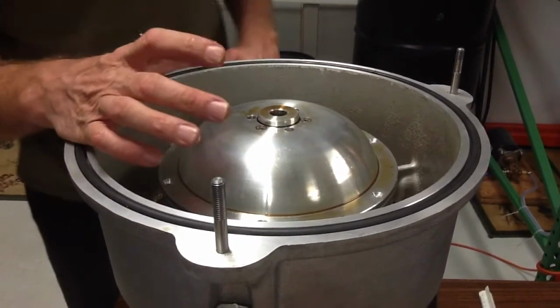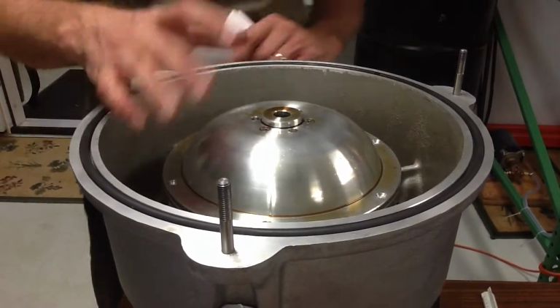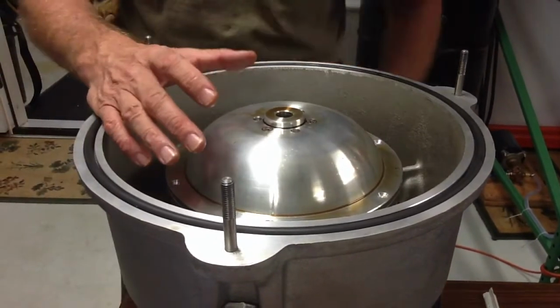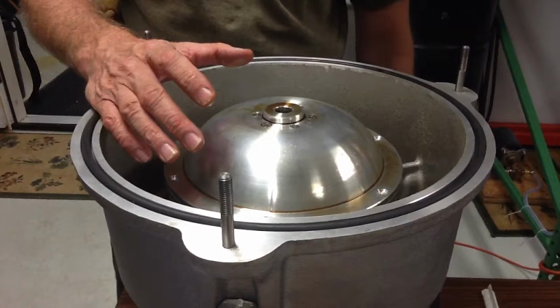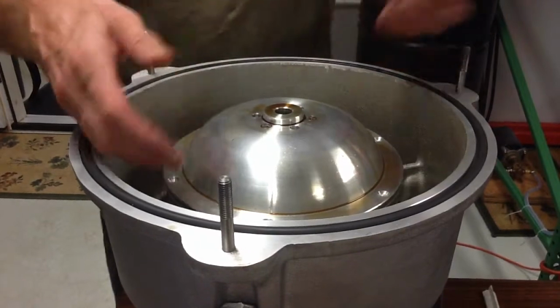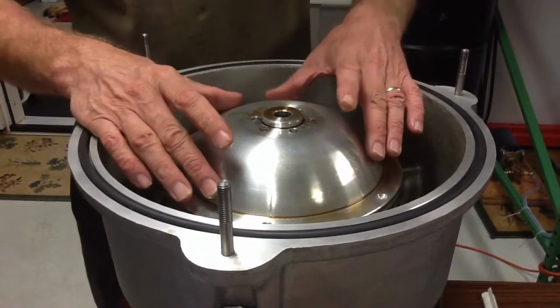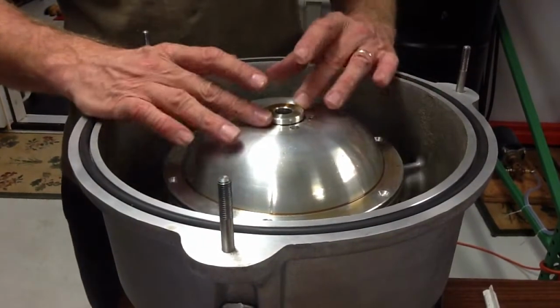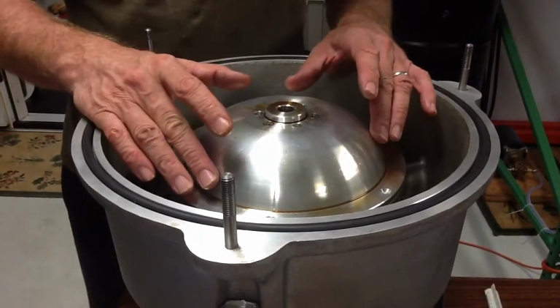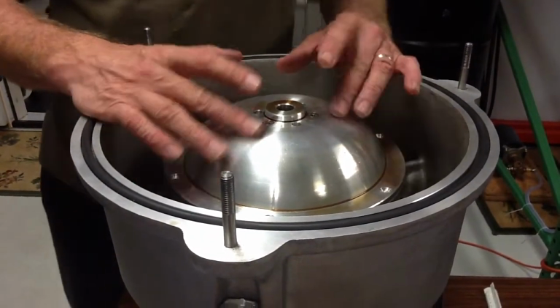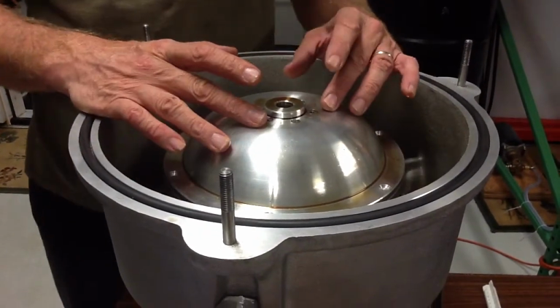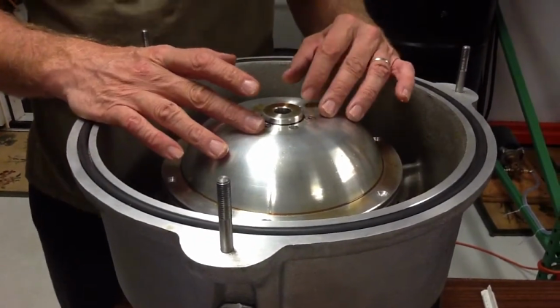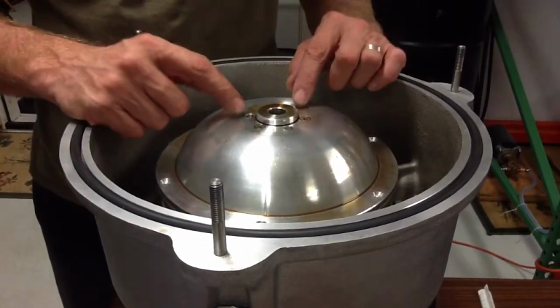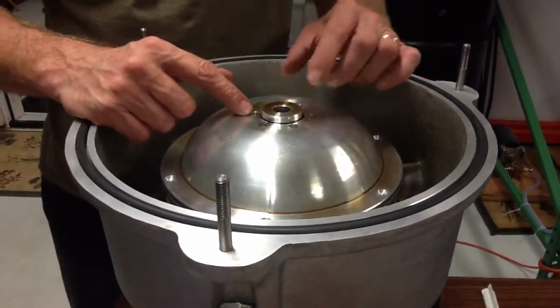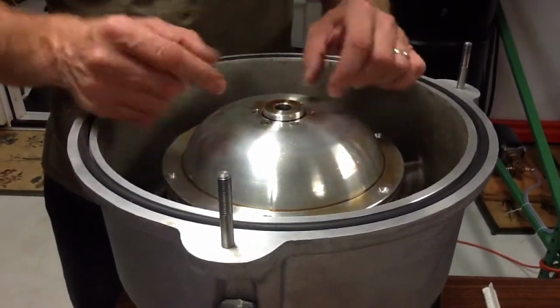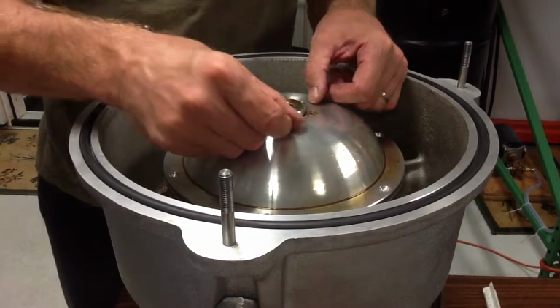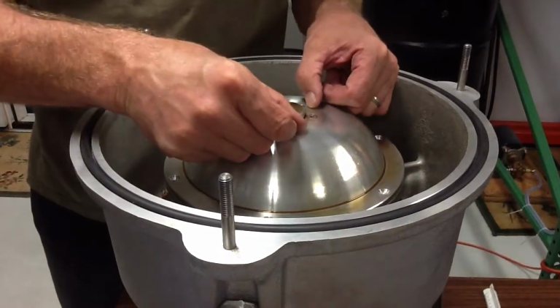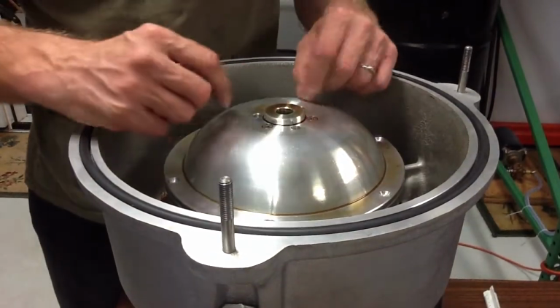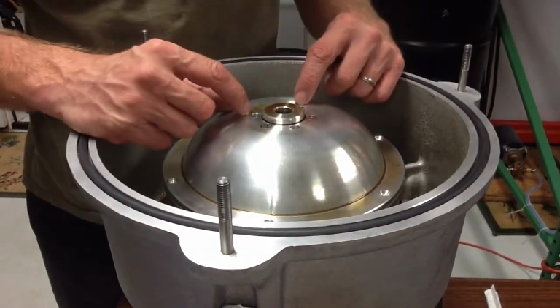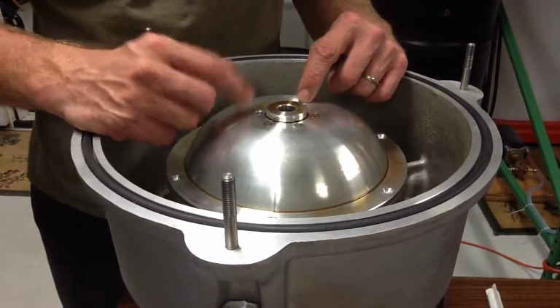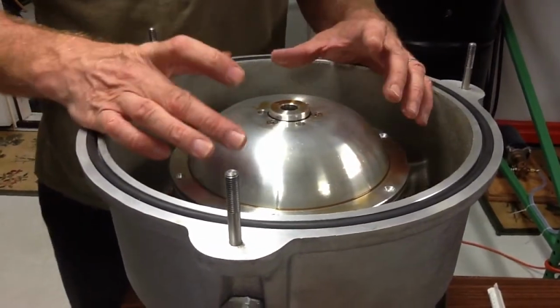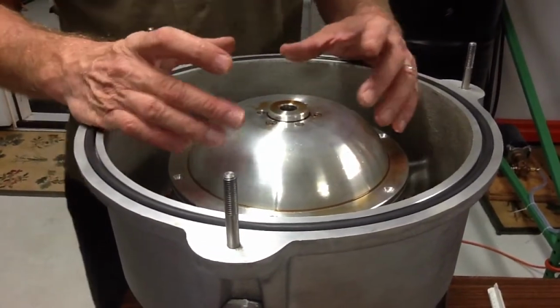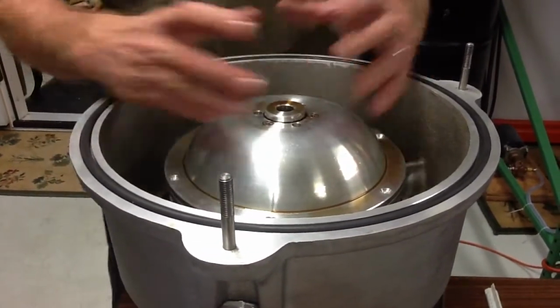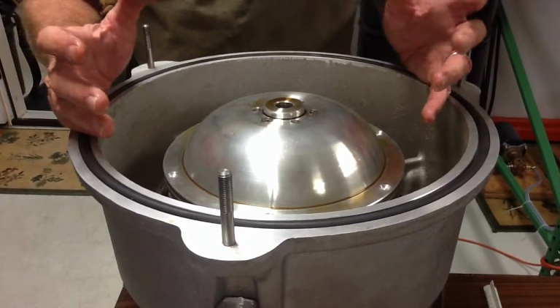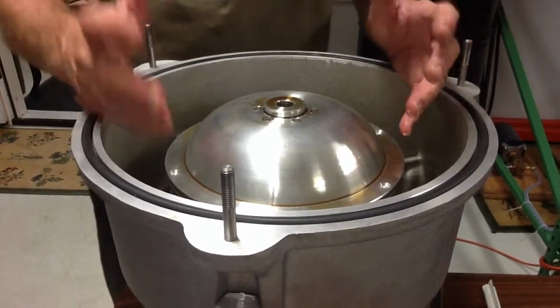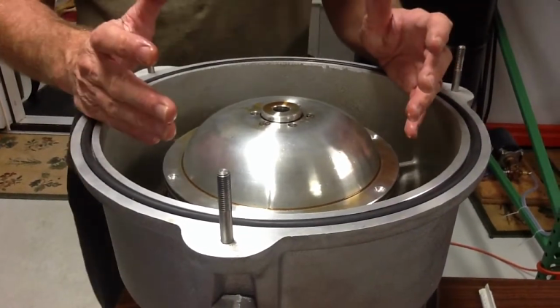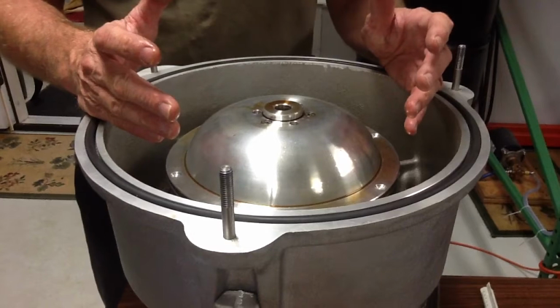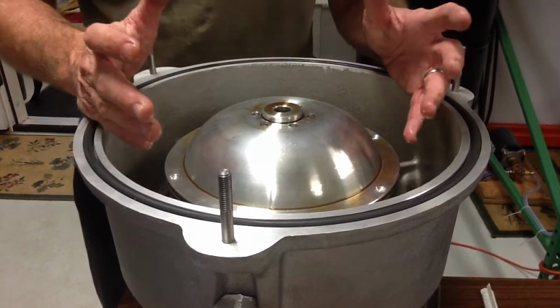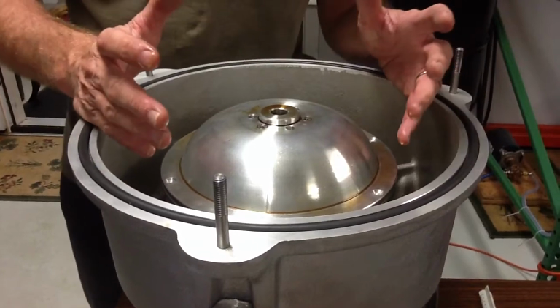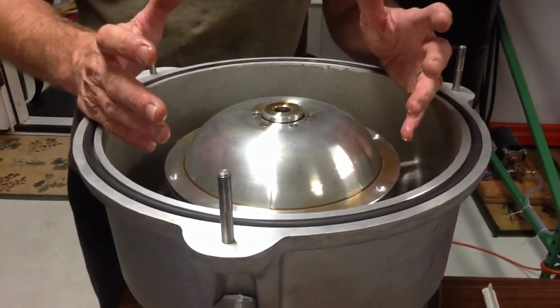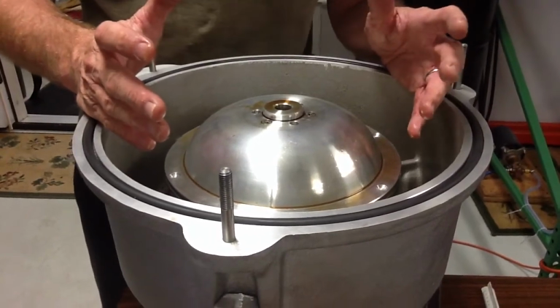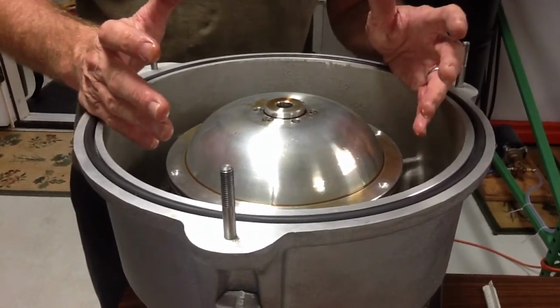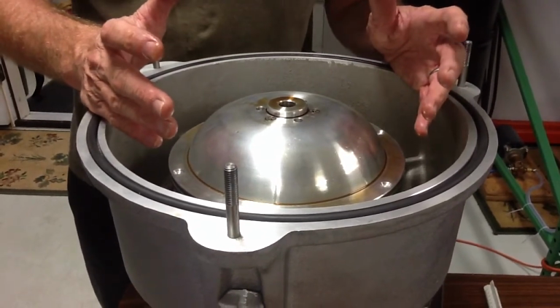The one thing that kind of baffles me is the fact that this is curved up. With the holes right here, you're filling oil all the way up to here. But the further away you are from the center is really where the g-force is maximized.